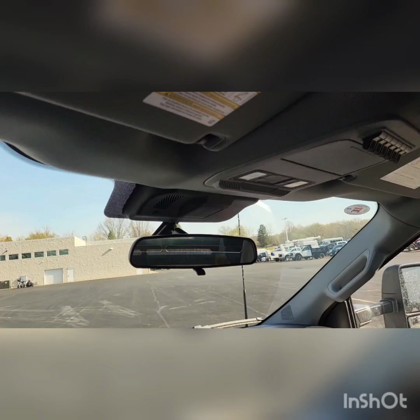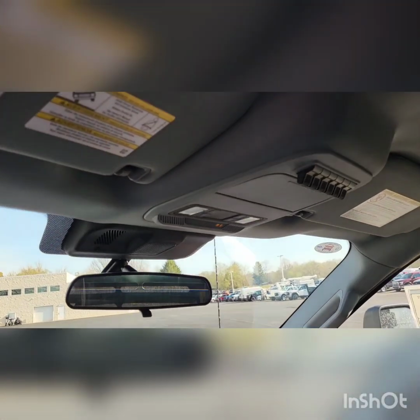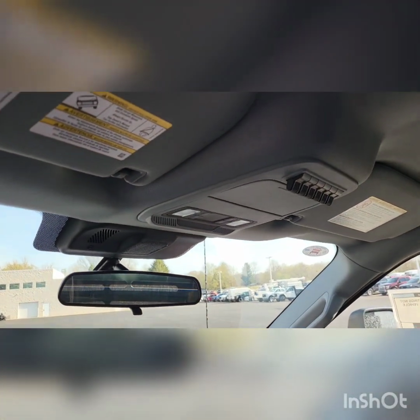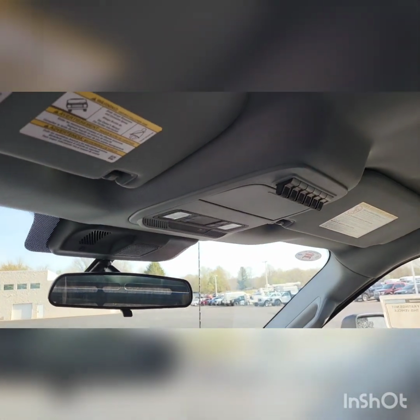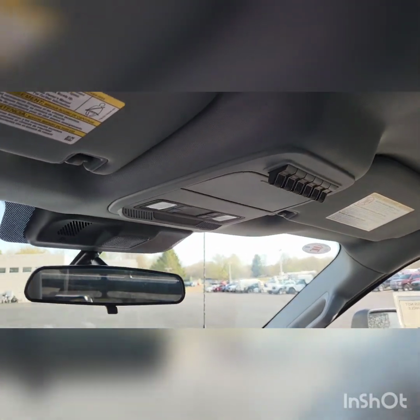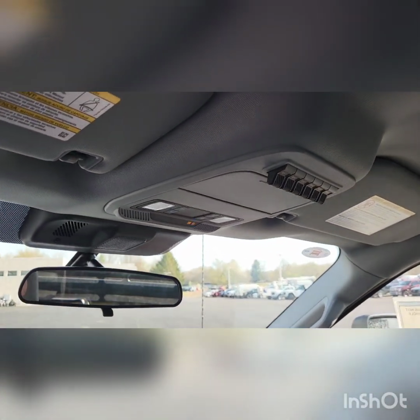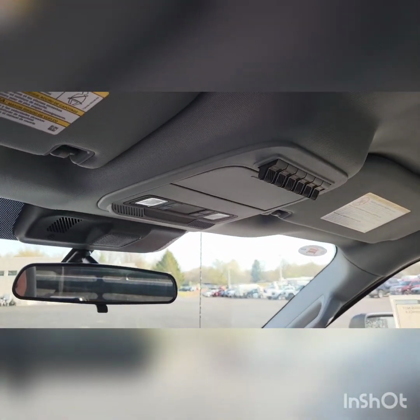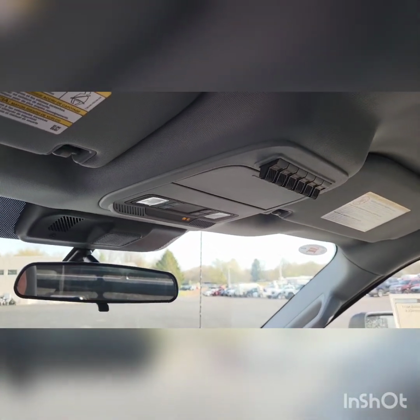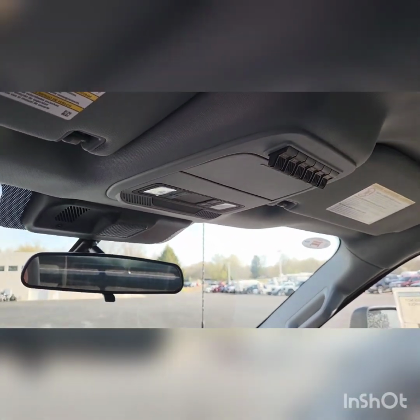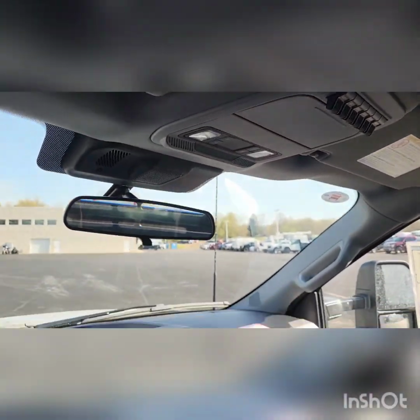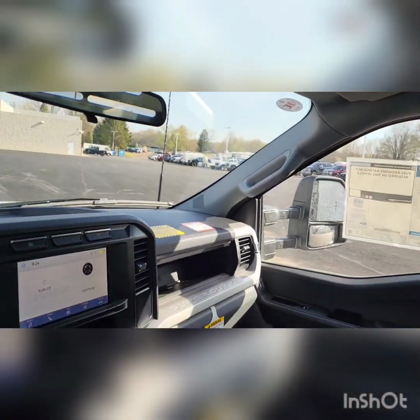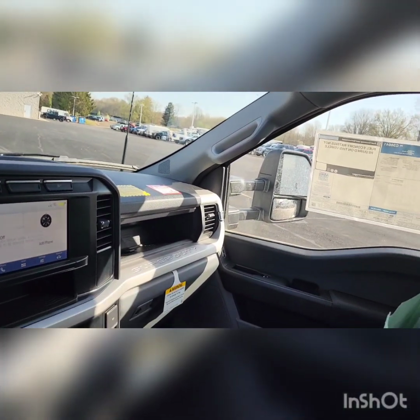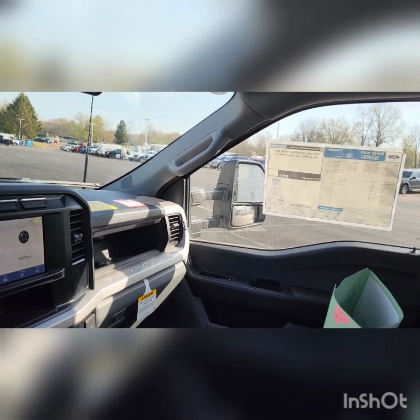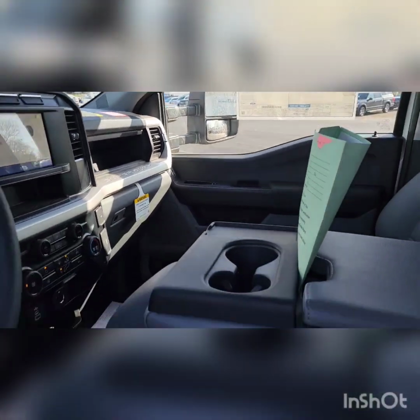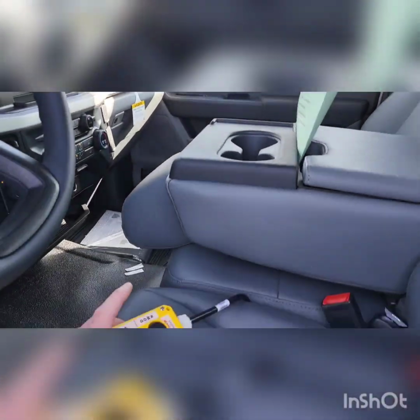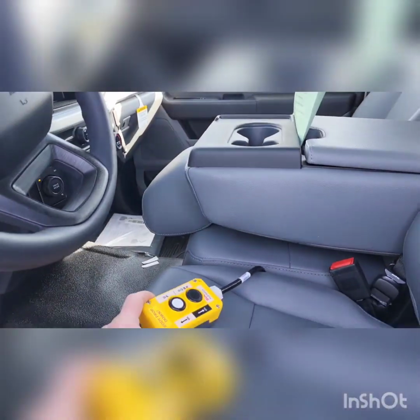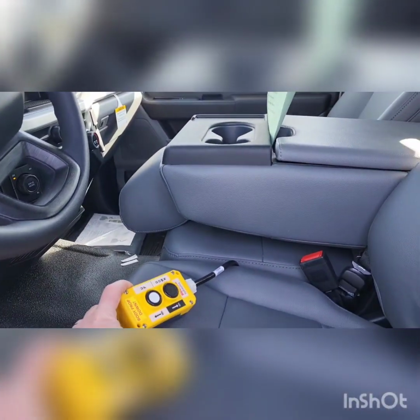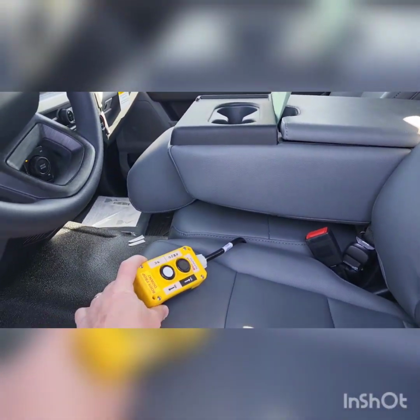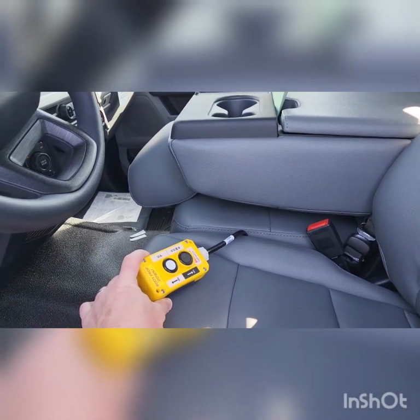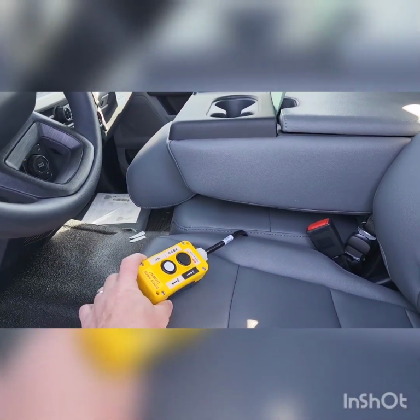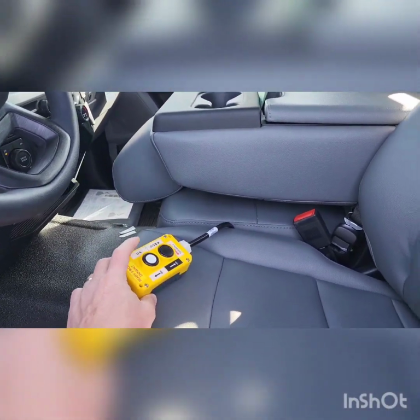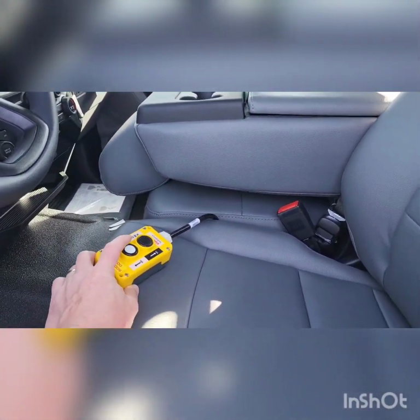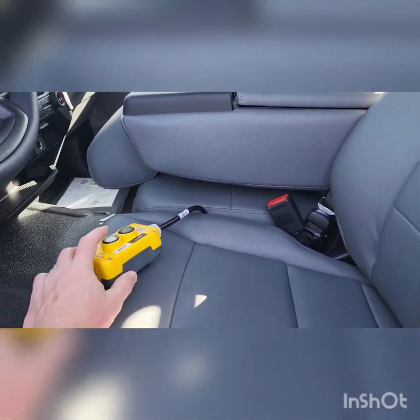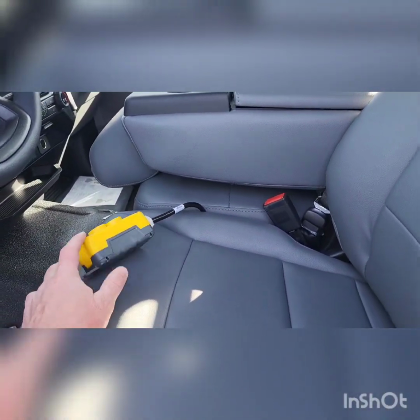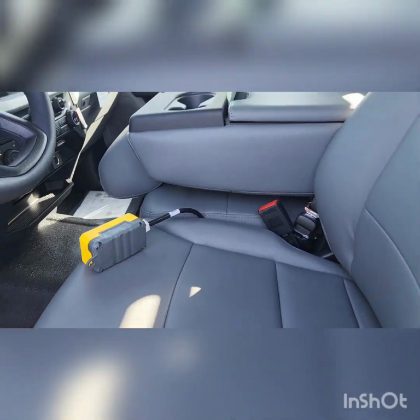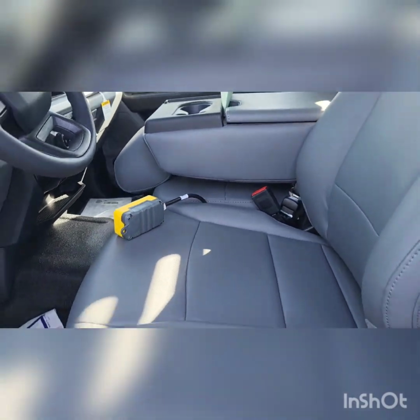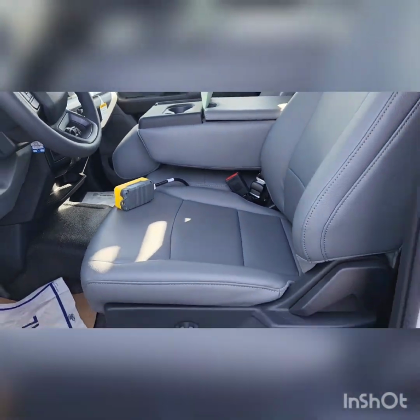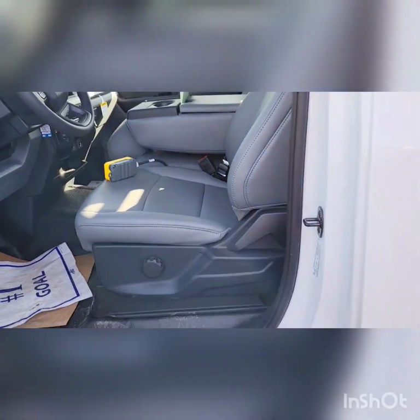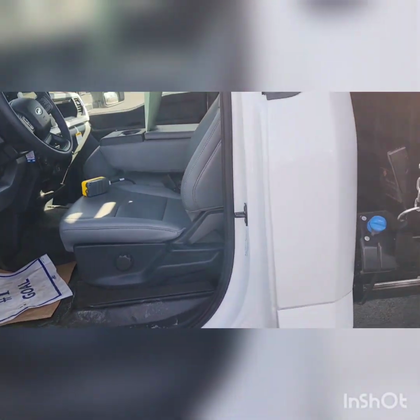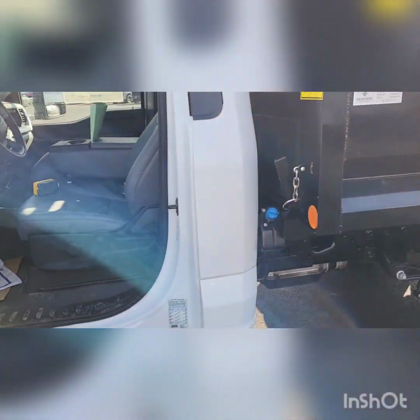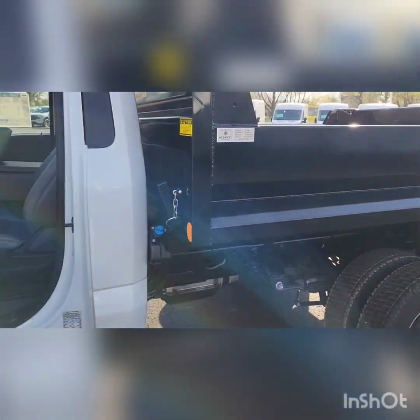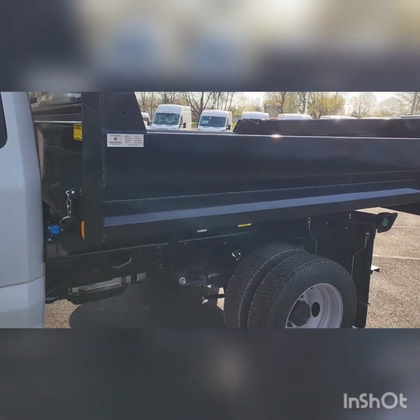Also has your auxiliary switches up top. And right there is your controller for your bed. I'm going to go ahead and put the bed up to show you what that looks like underneath.